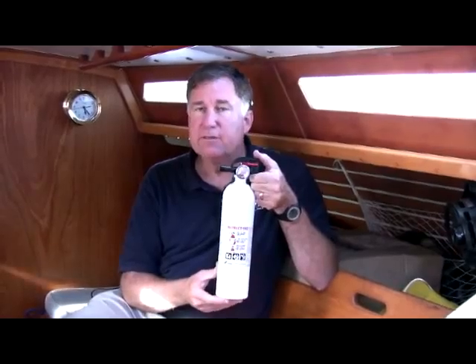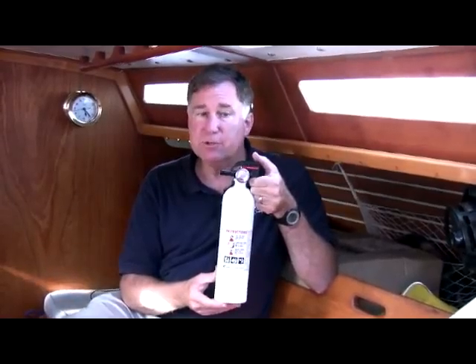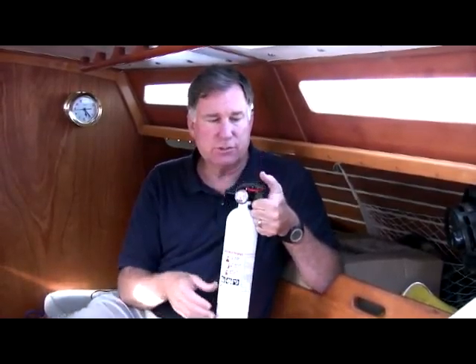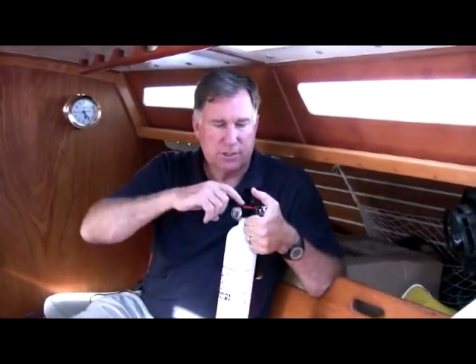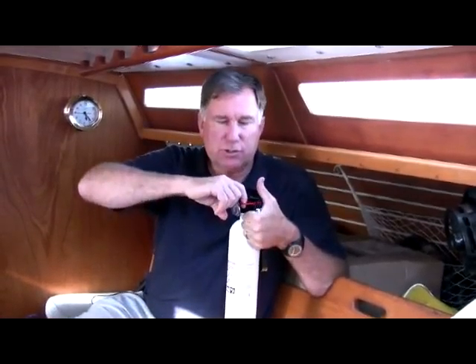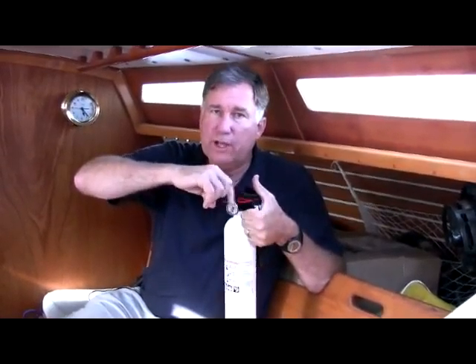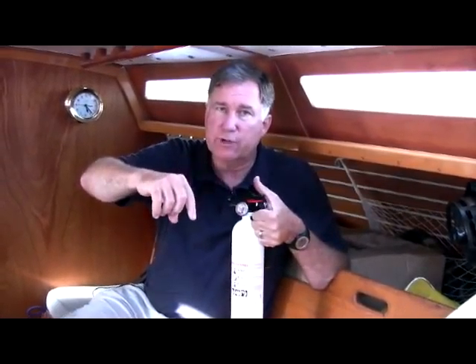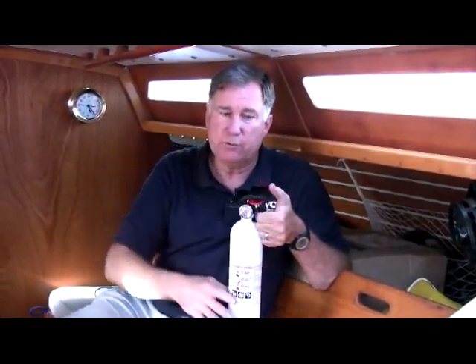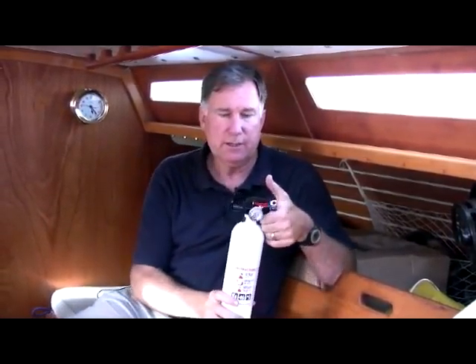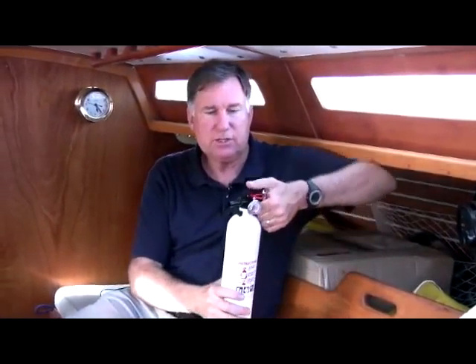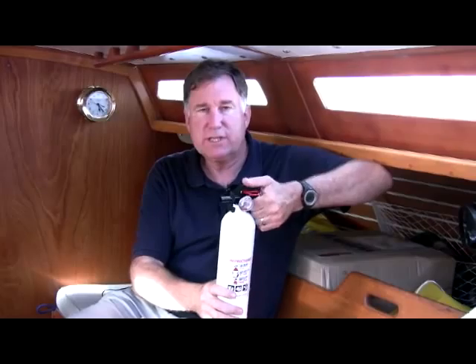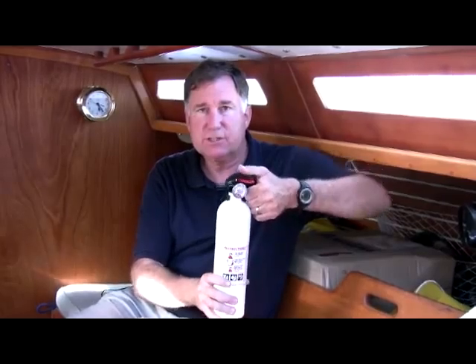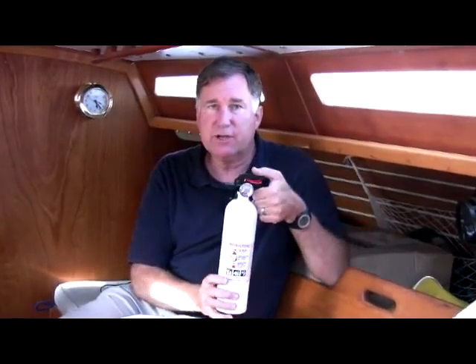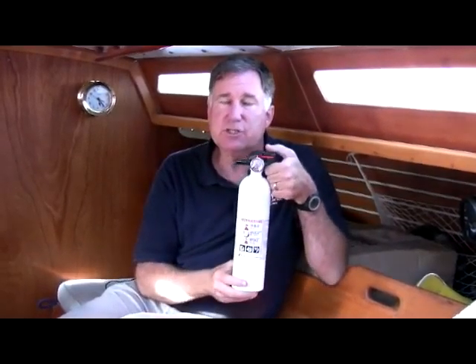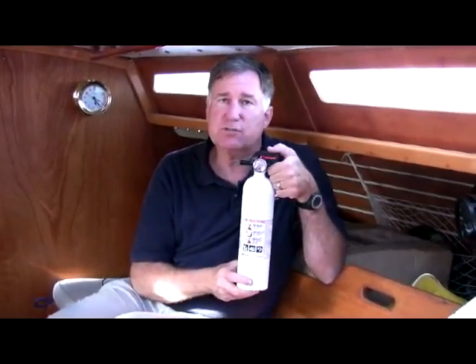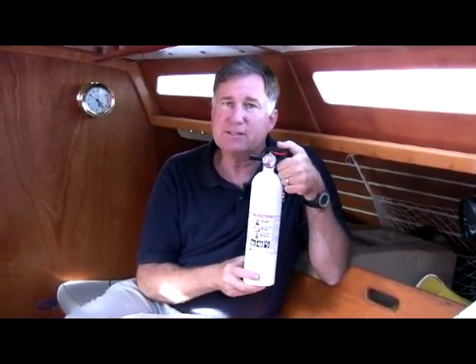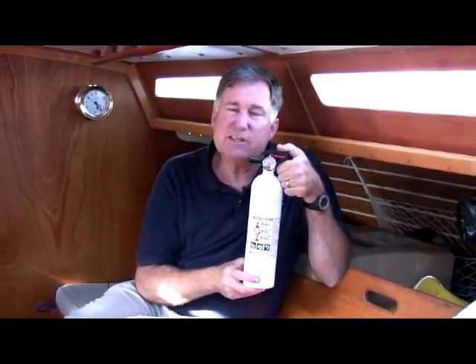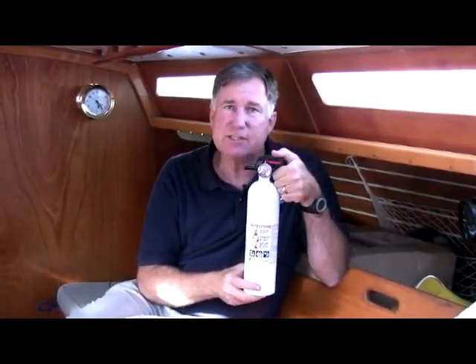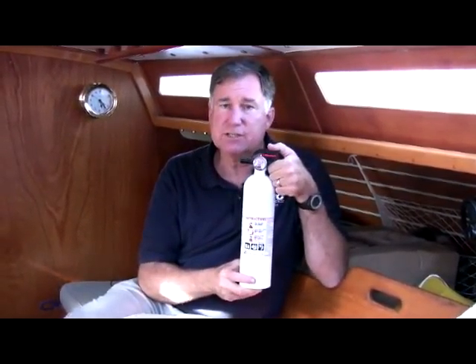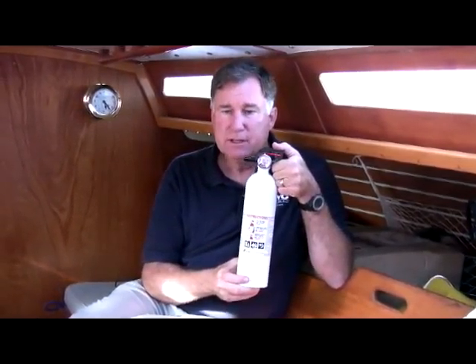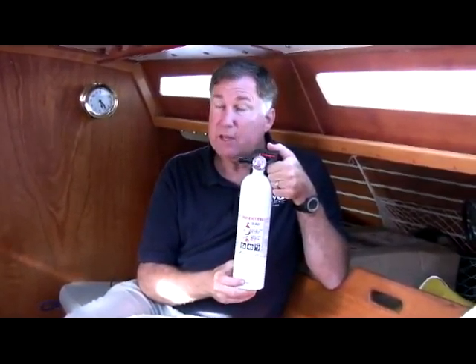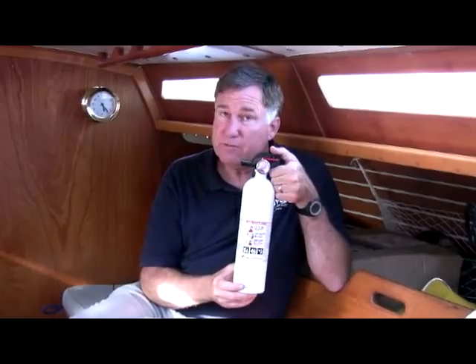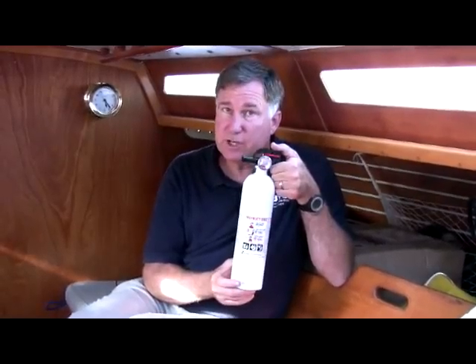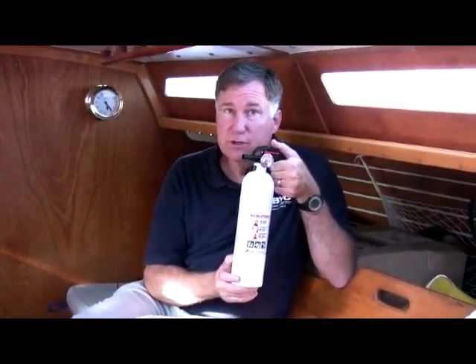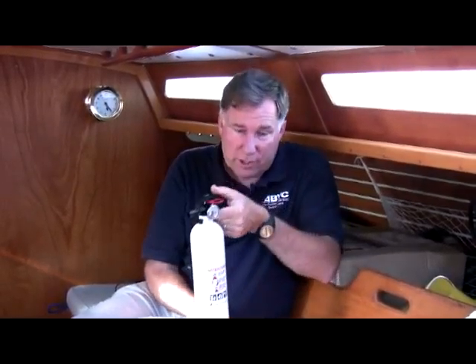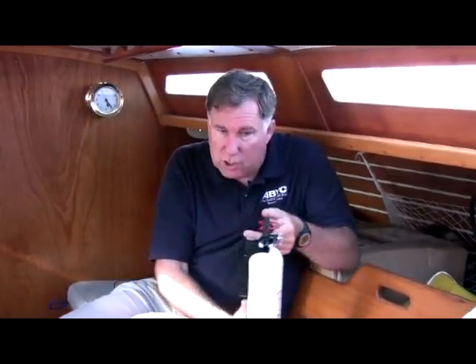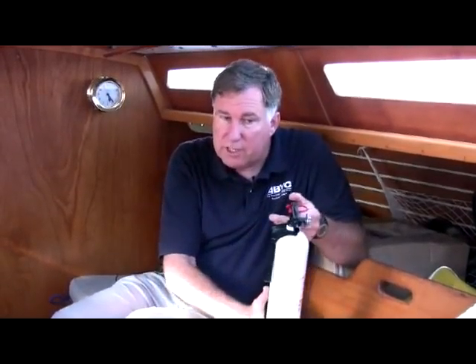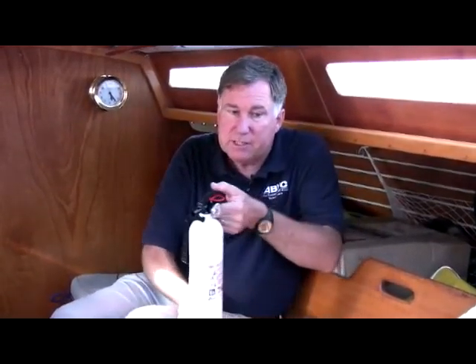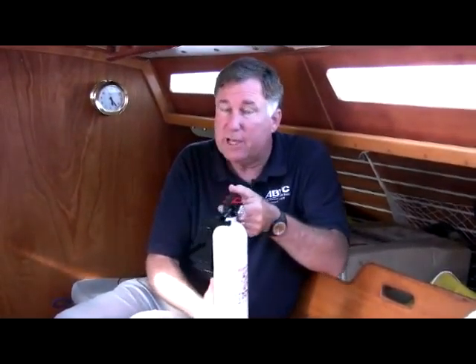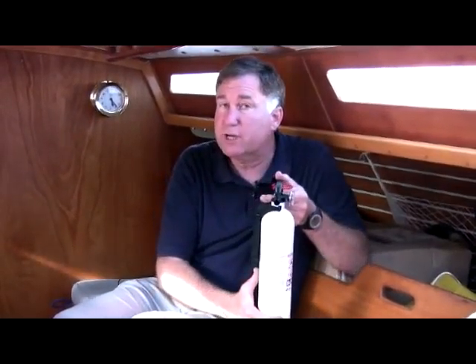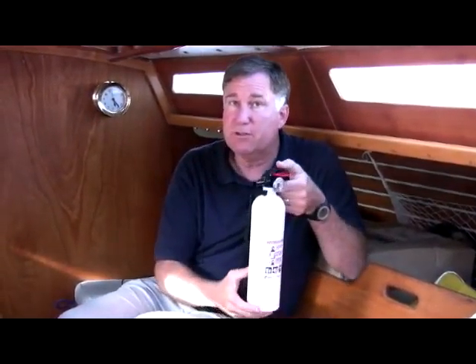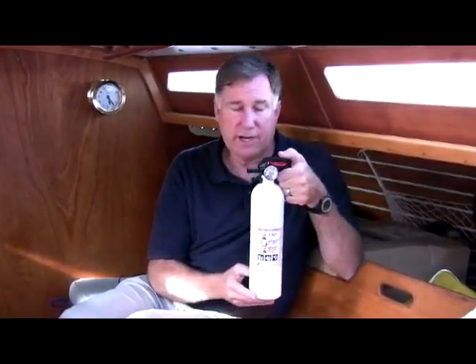They're simple to use. You just pull out this red ring and squeeze the handles together, and it'll discharge for about 7 to 10 seconds. With any fire extinguisher, you want to shoot low across the base of the flames and try to smother the fire.